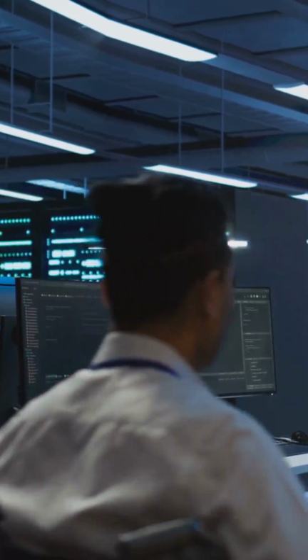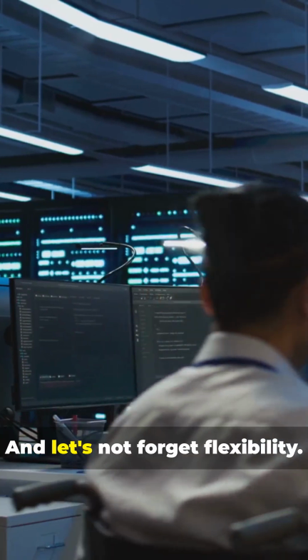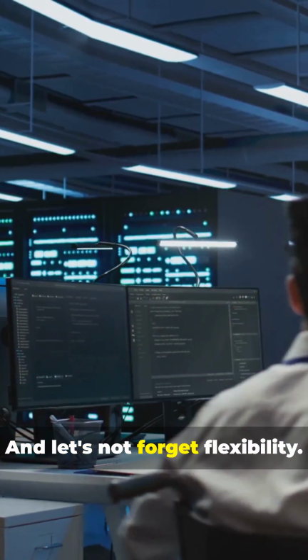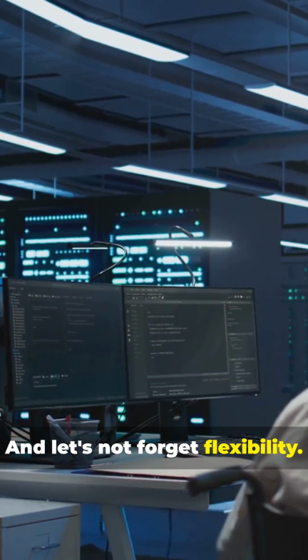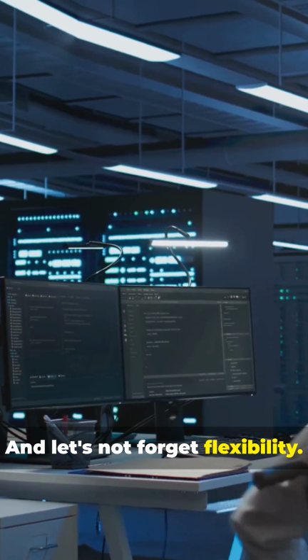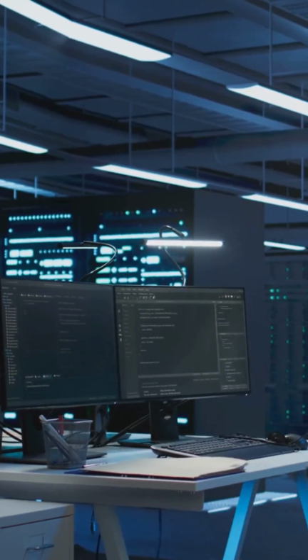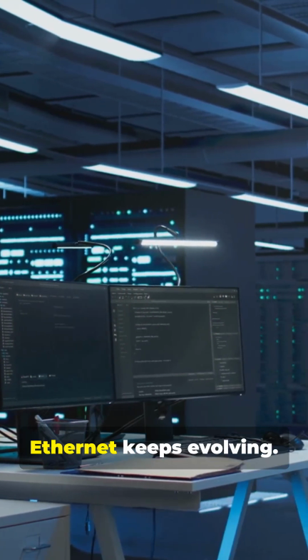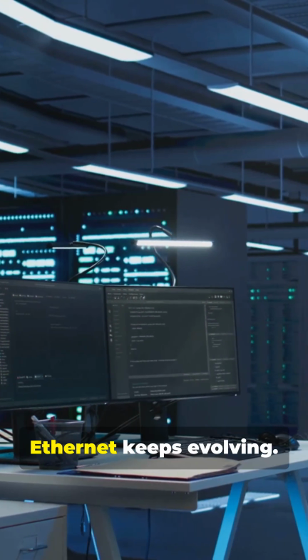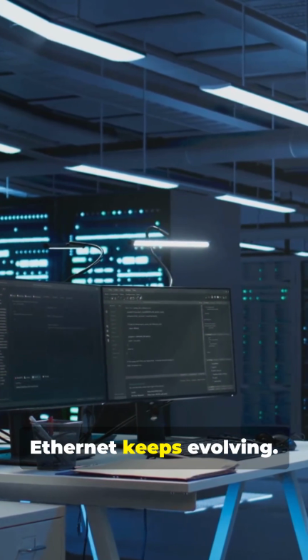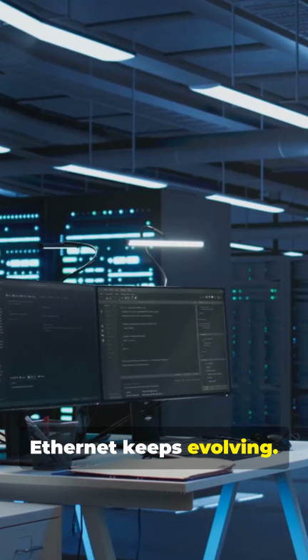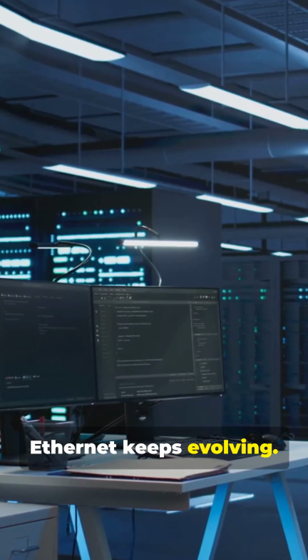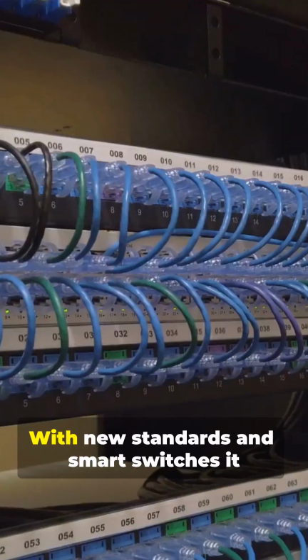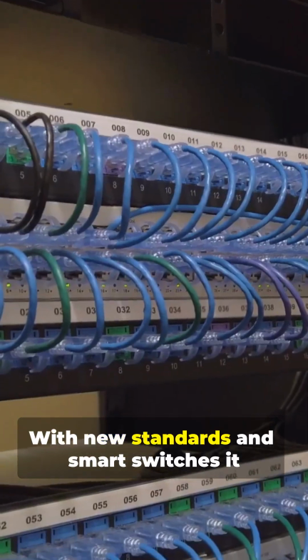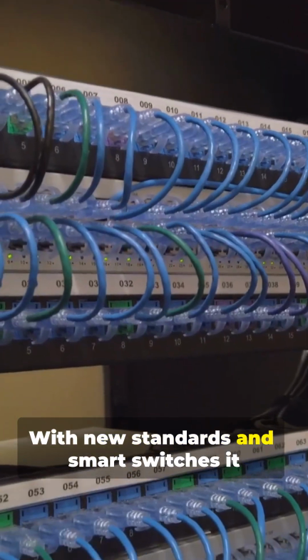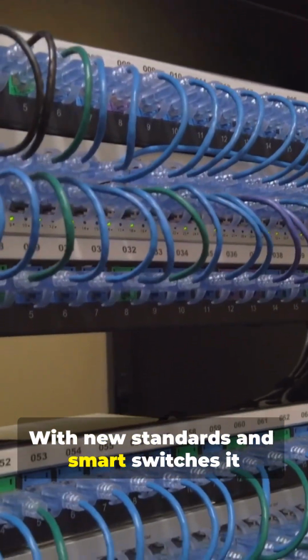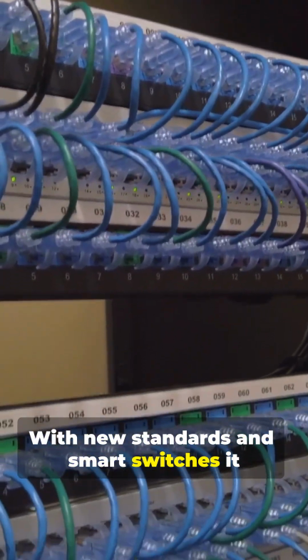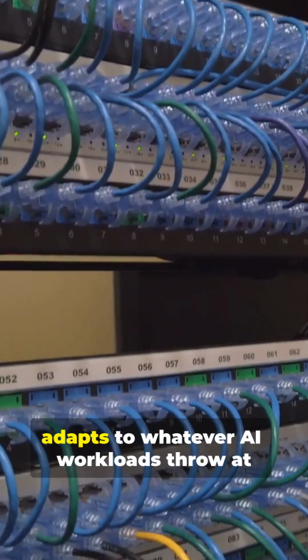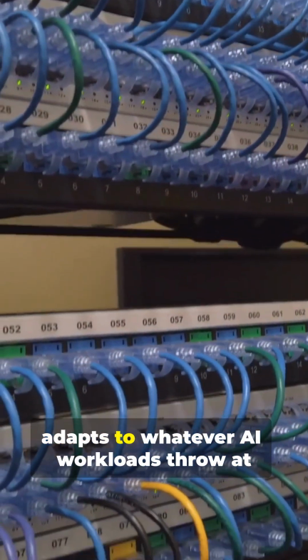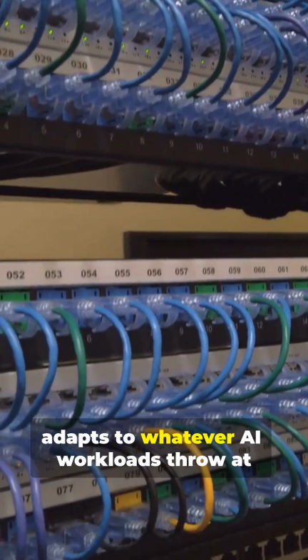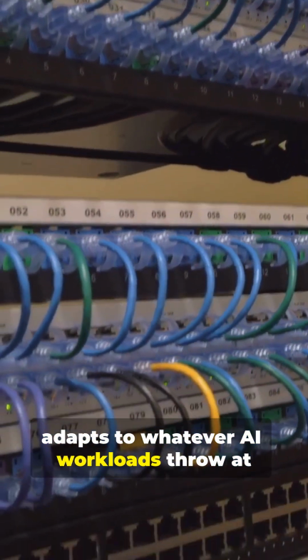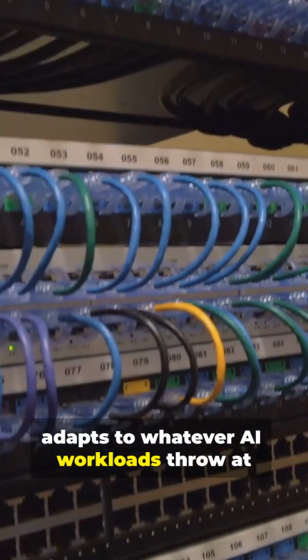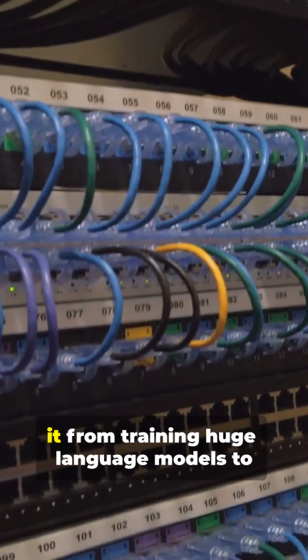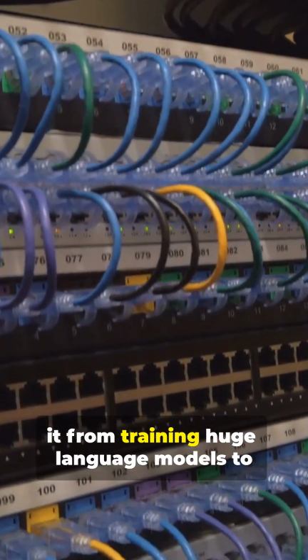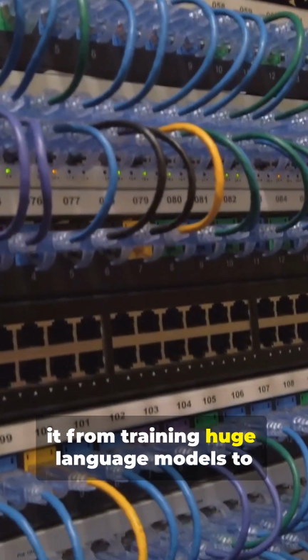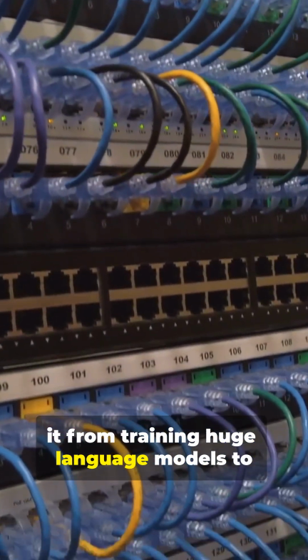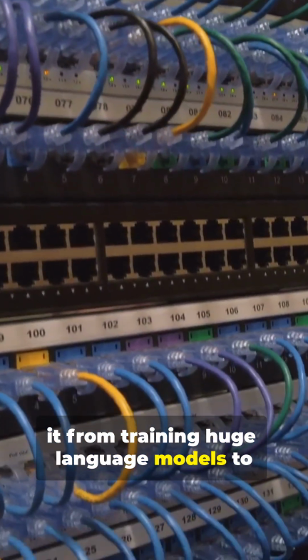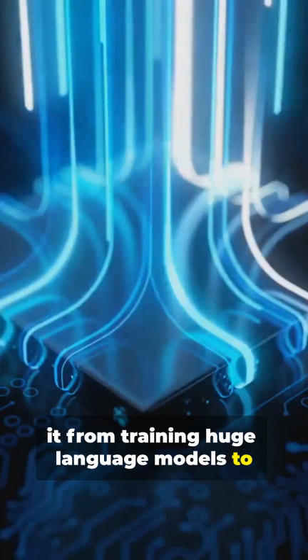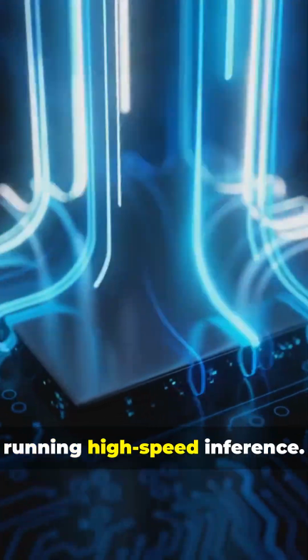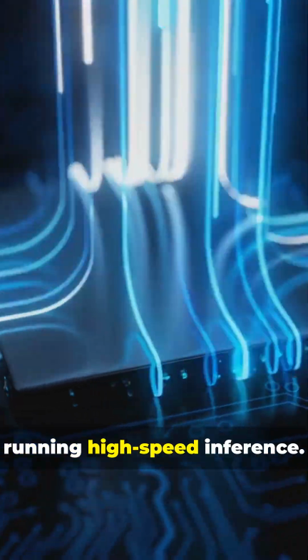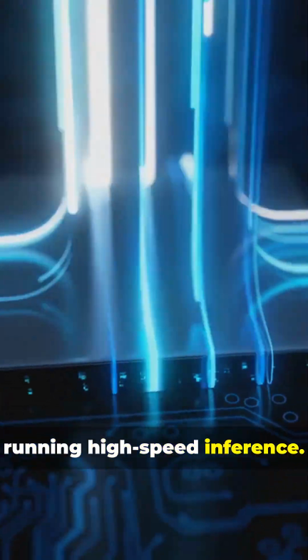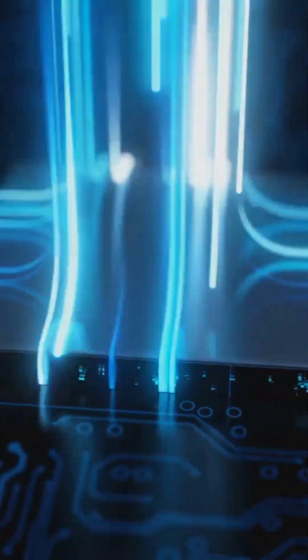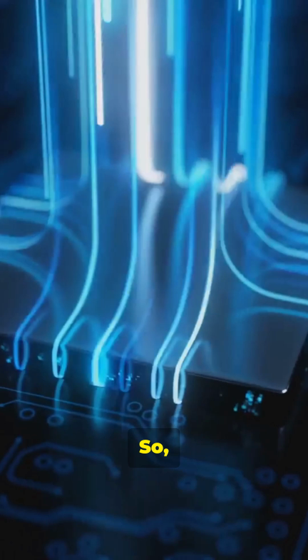And let's not forget flexibility. Ethernet keeps evolving. With new standards and smart switches, it adapts to whatever AI workloads throw at it, from training huge language models to running high-speed inference.